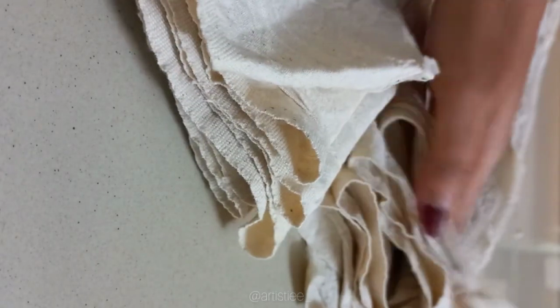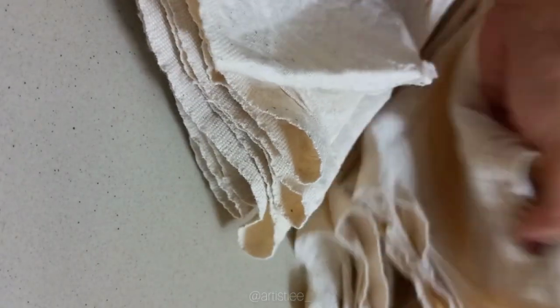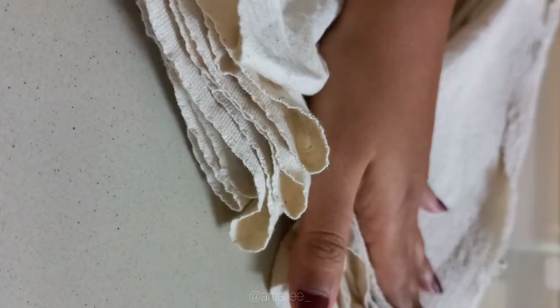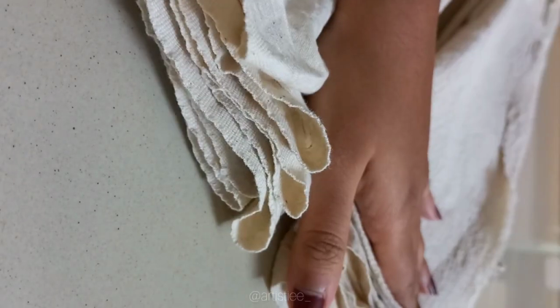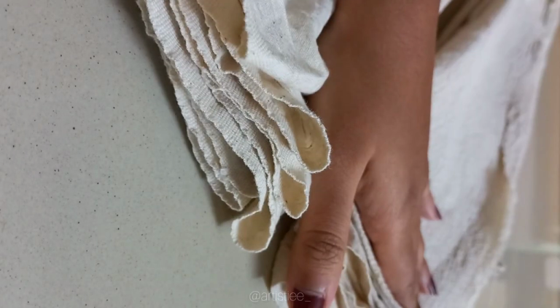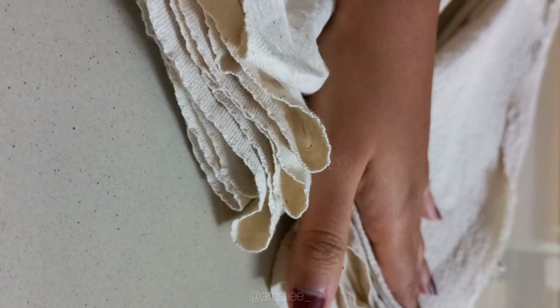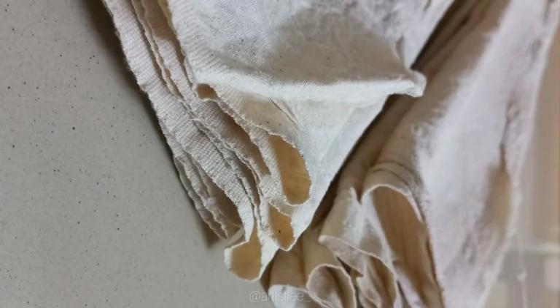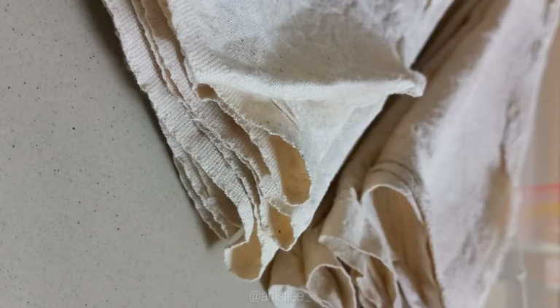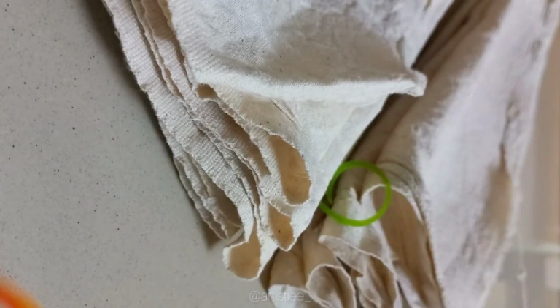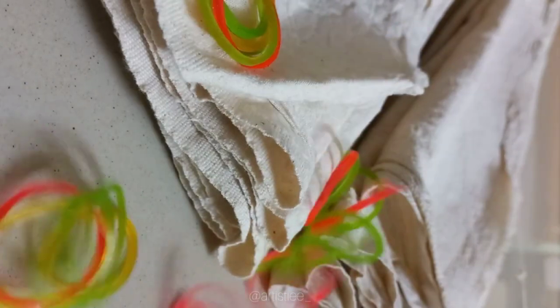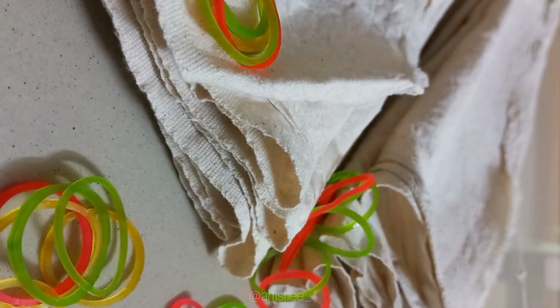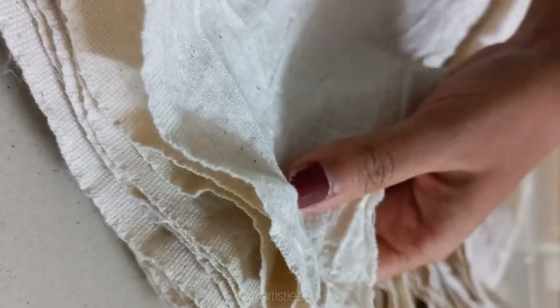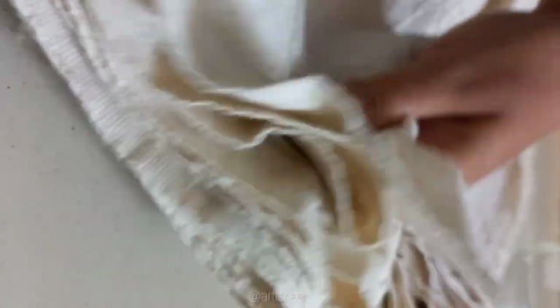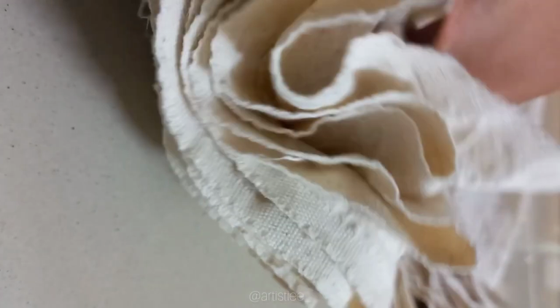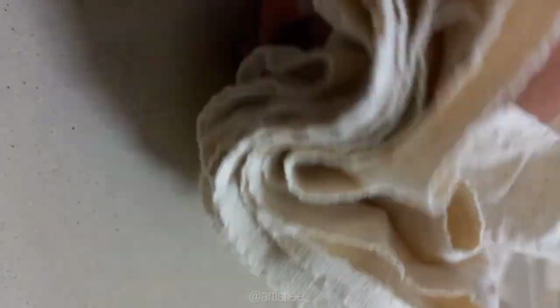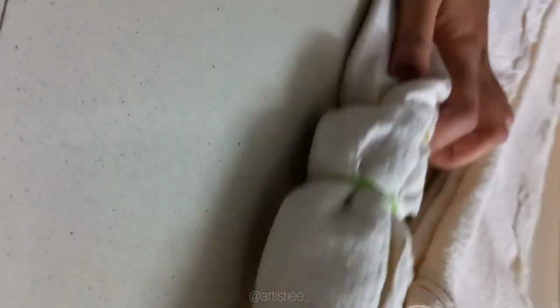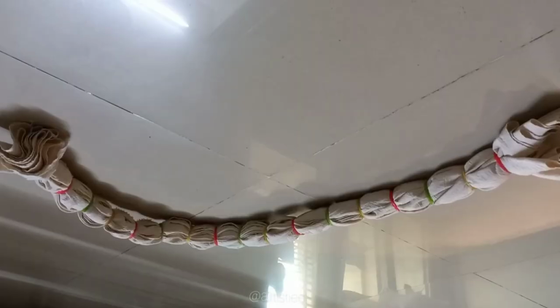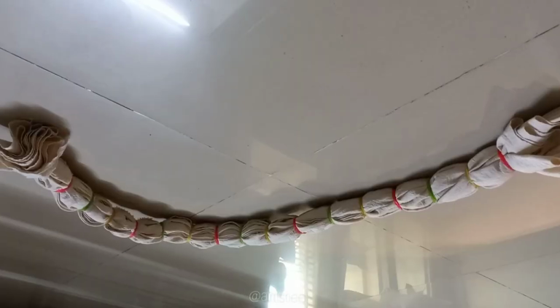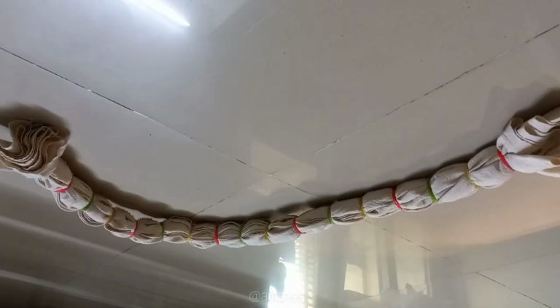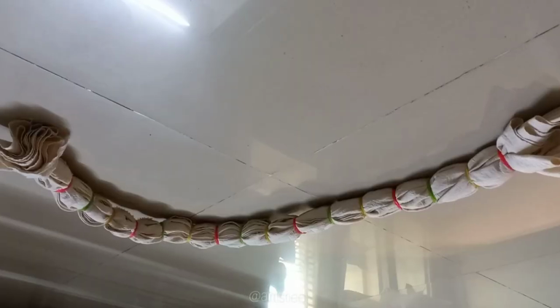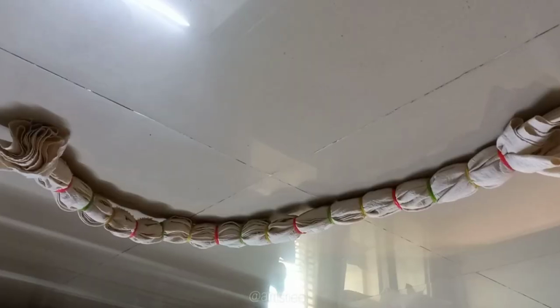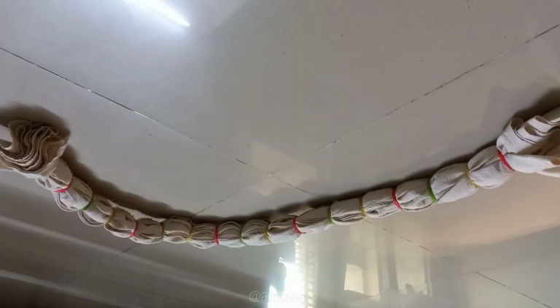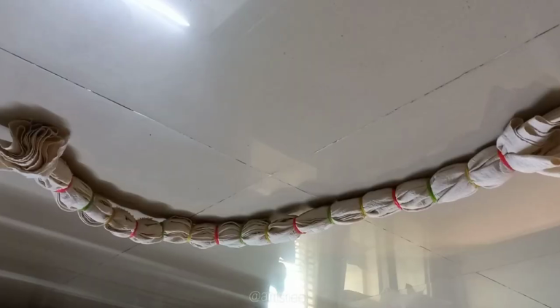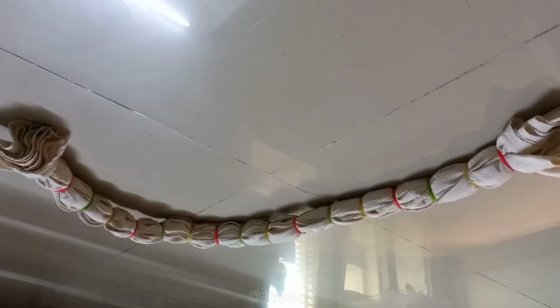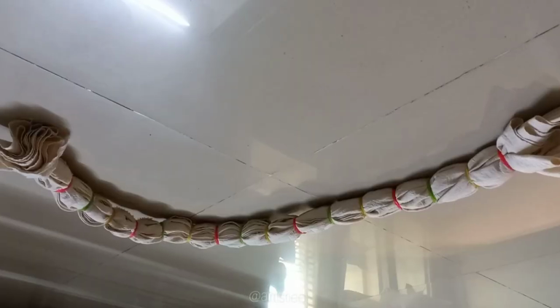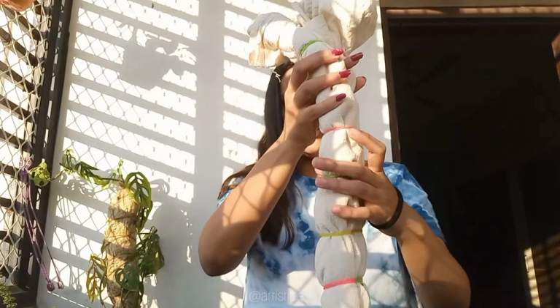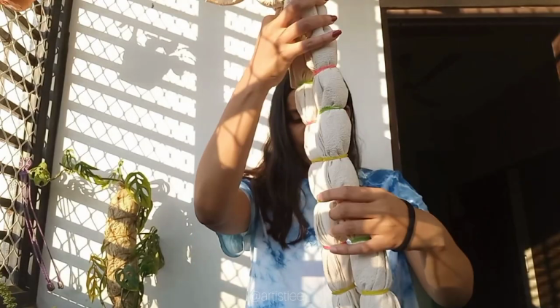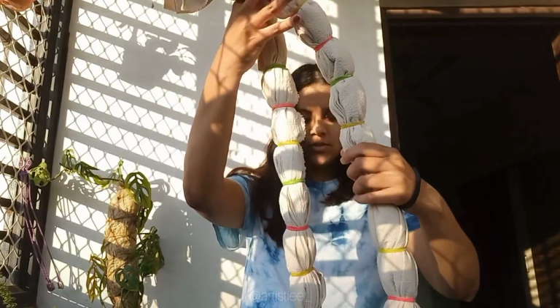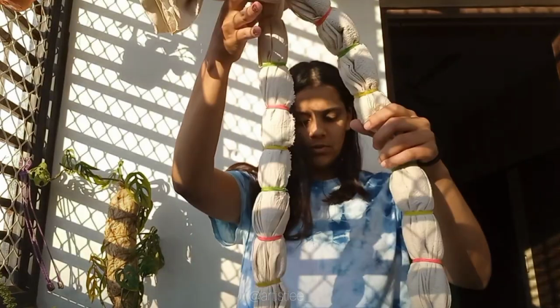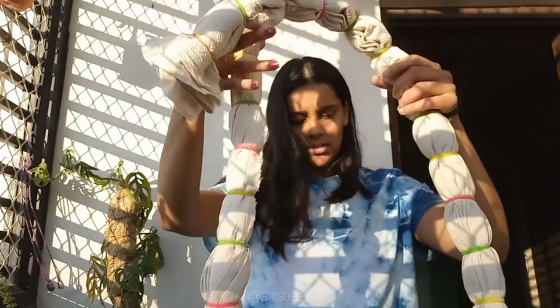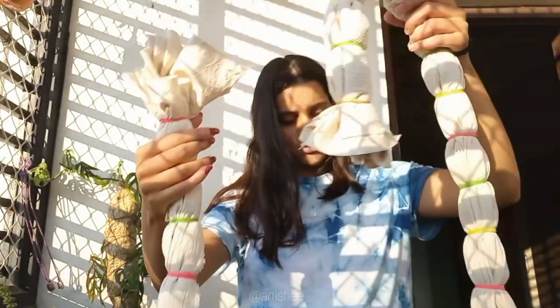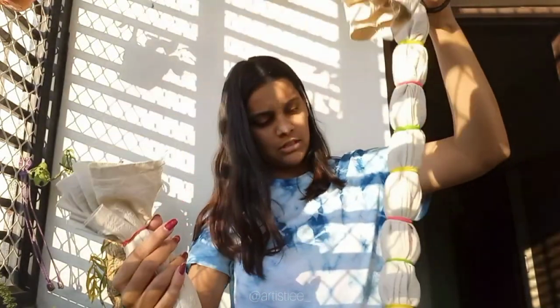Meanwhile, twist or tie the fabric into the pattern you want. I have chosen the horizontal stripes pattern here.